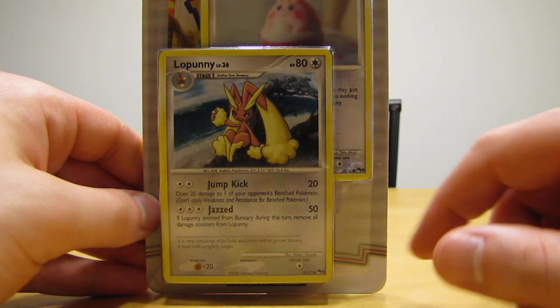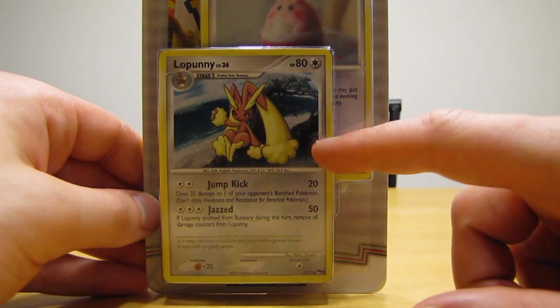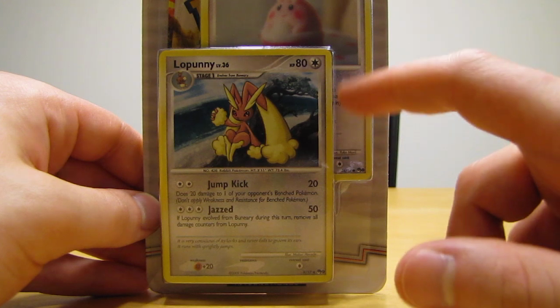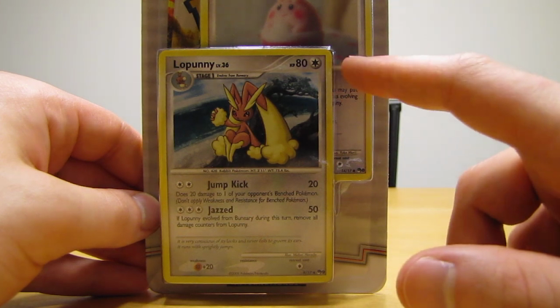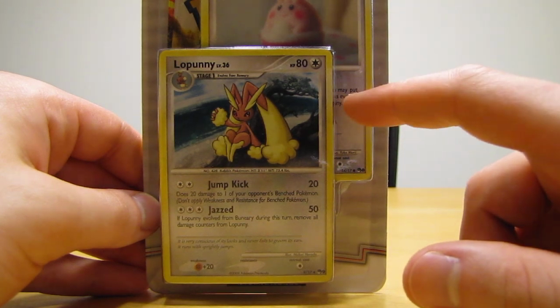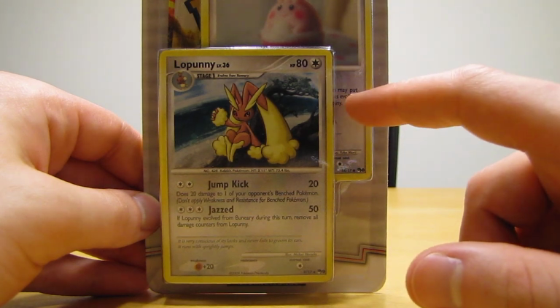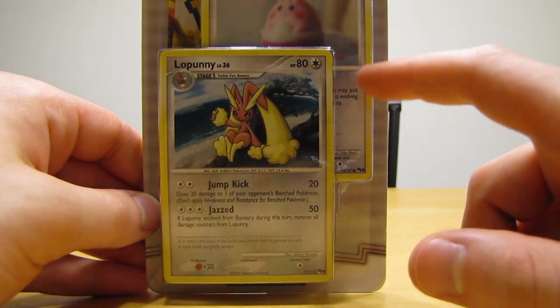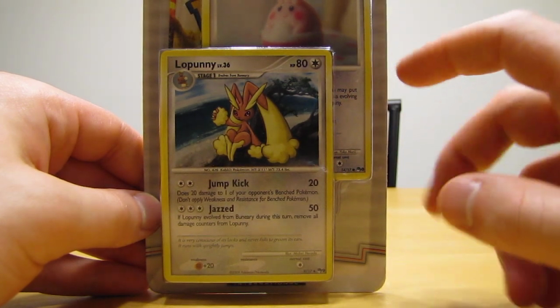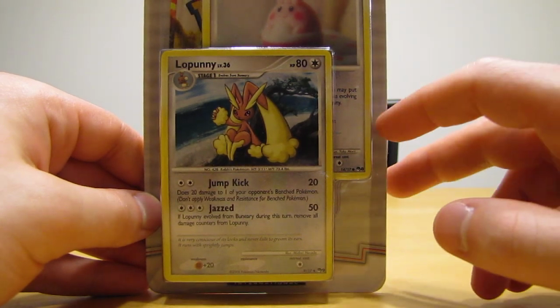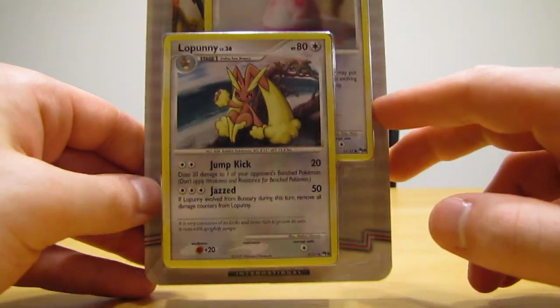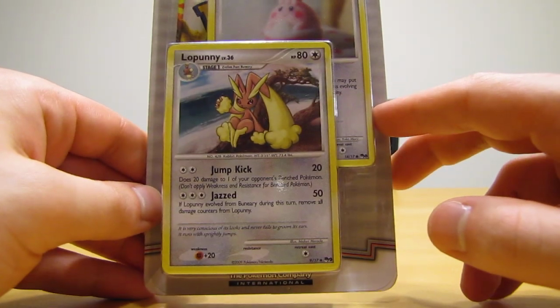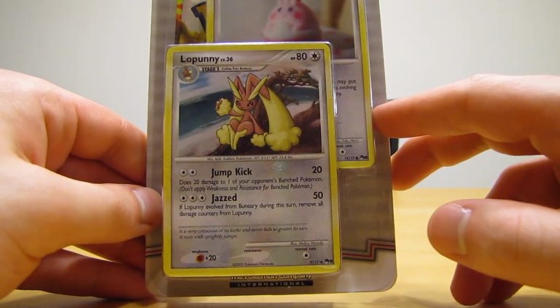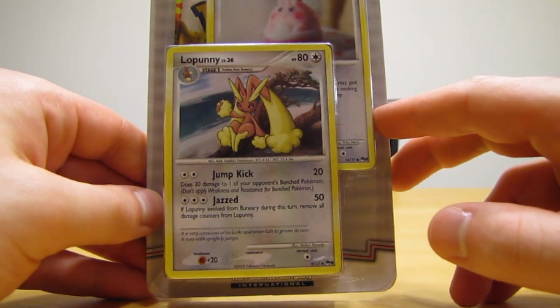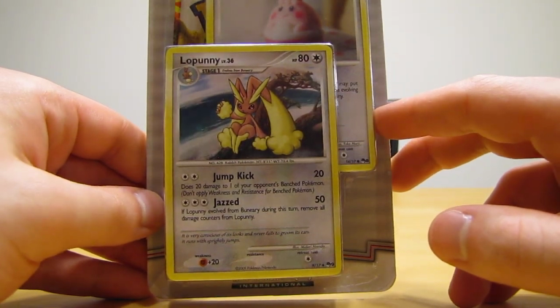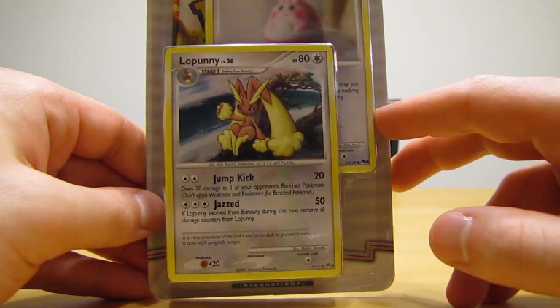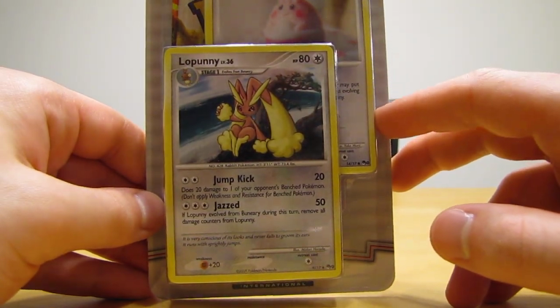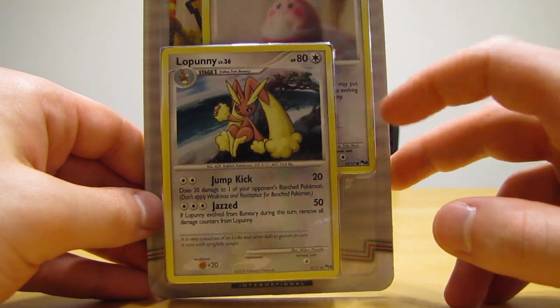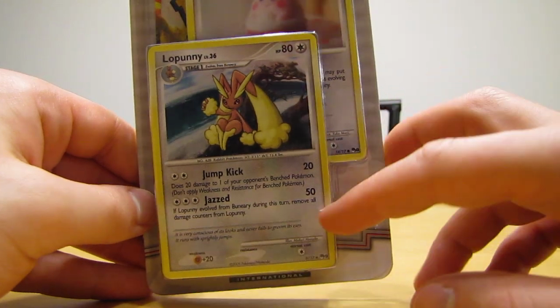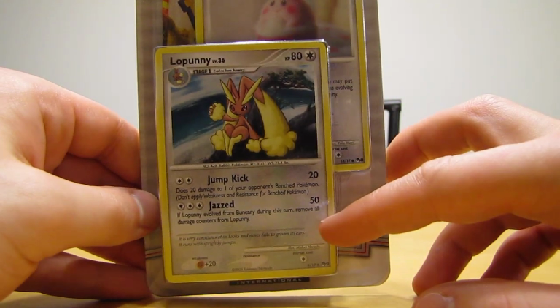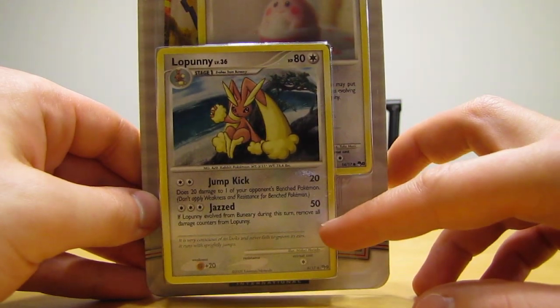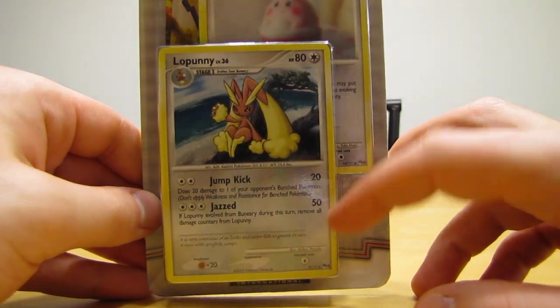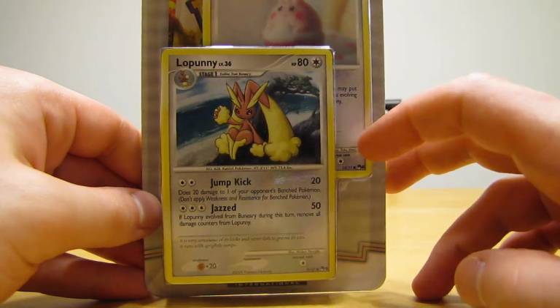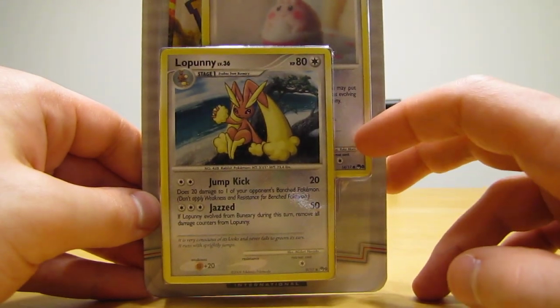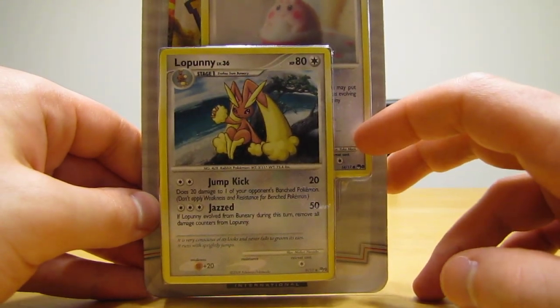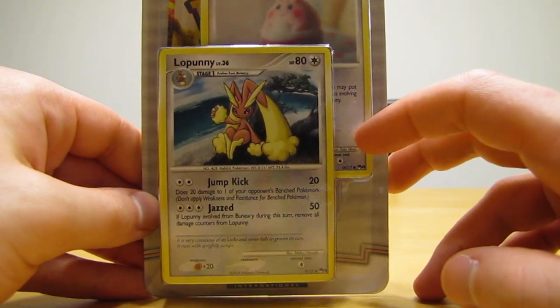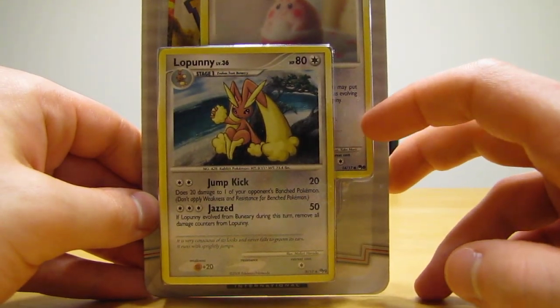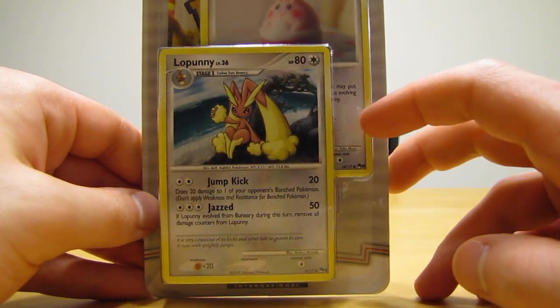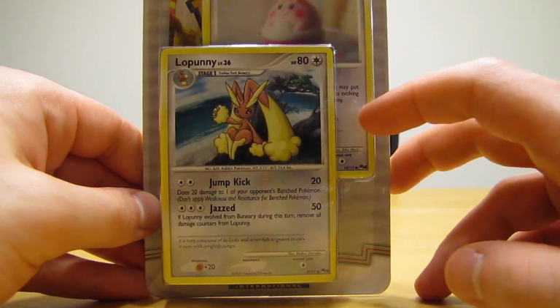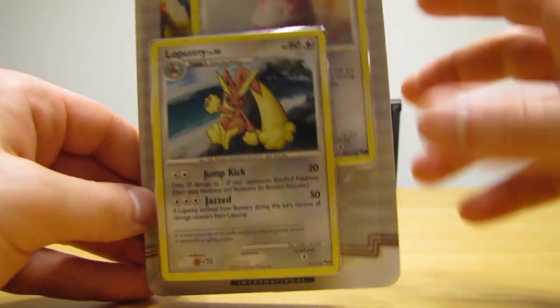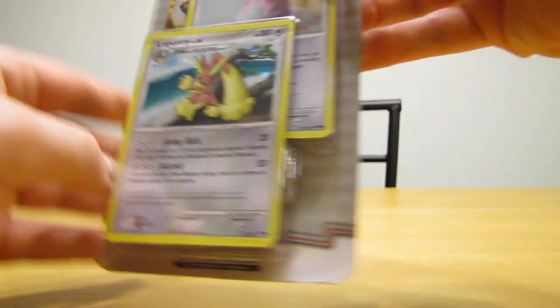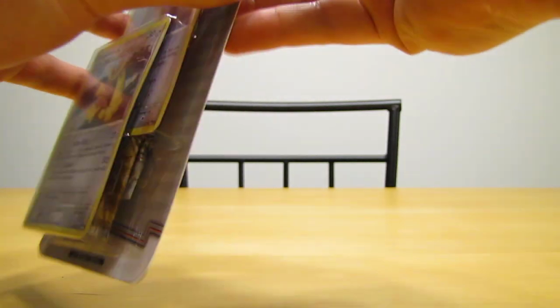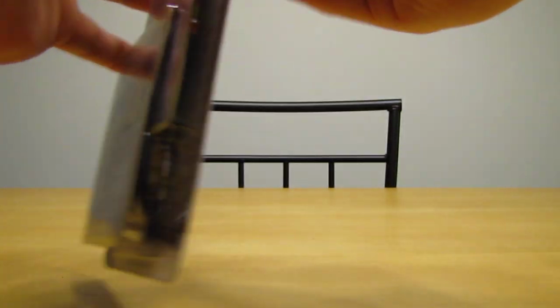Lopini and Happini are just two POP series holographic promo cards. The Lopini is from series 9, and then the Happini is from series 8. So I'll open it up.